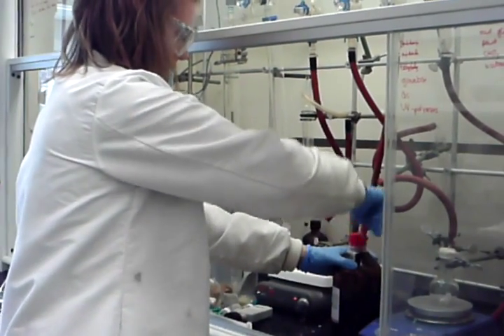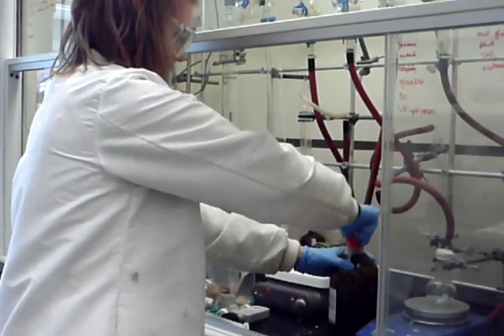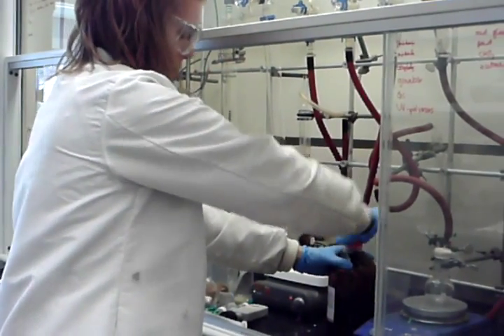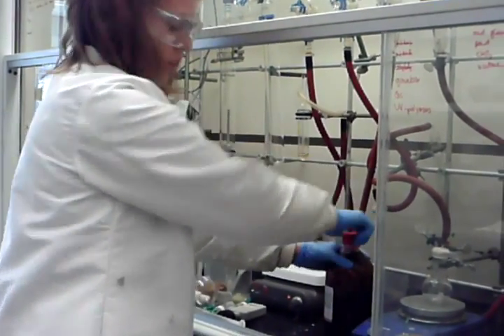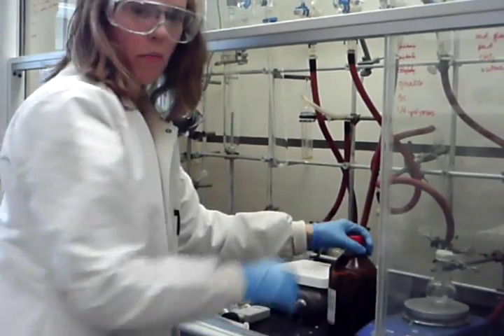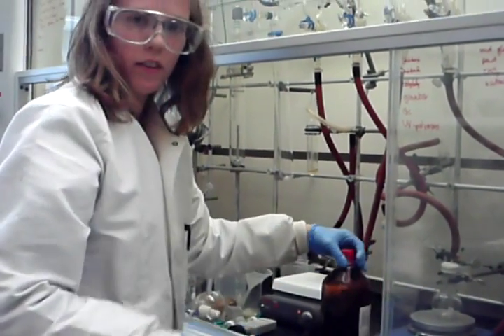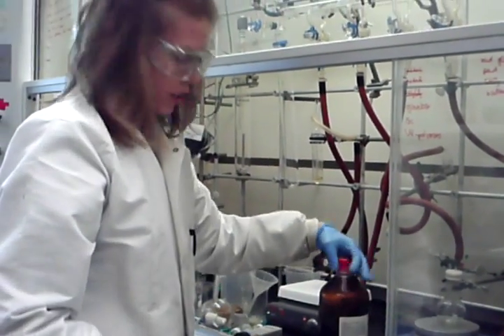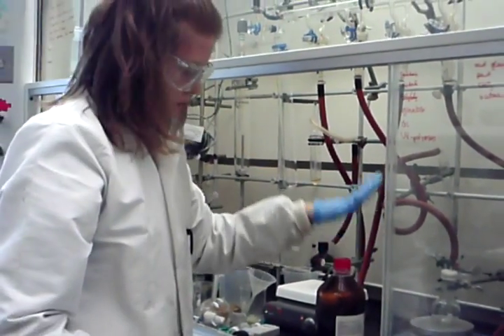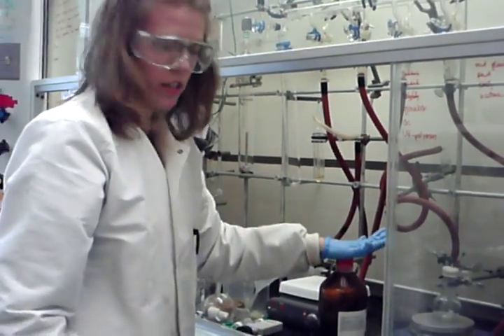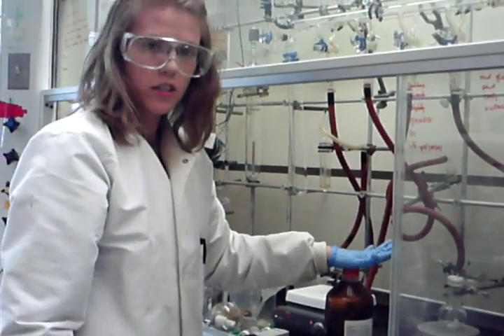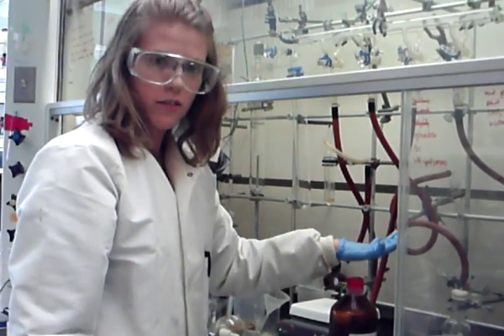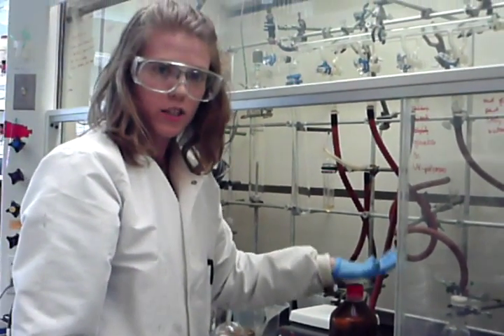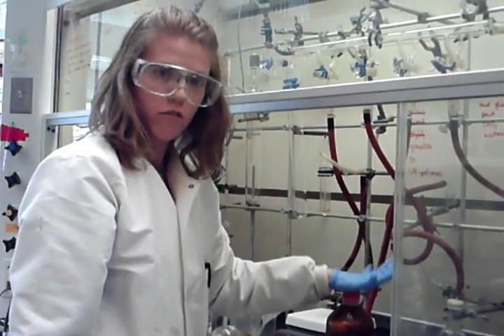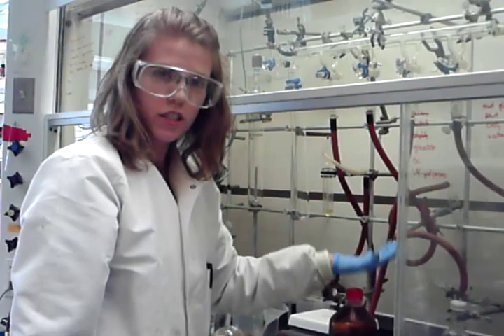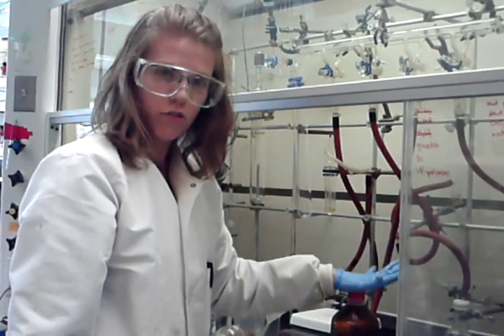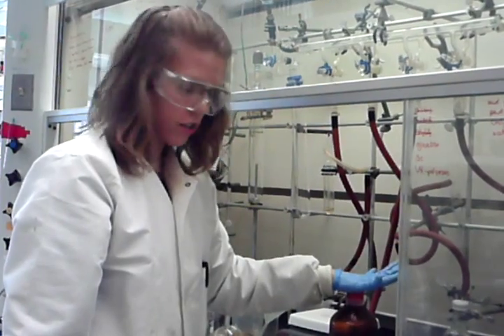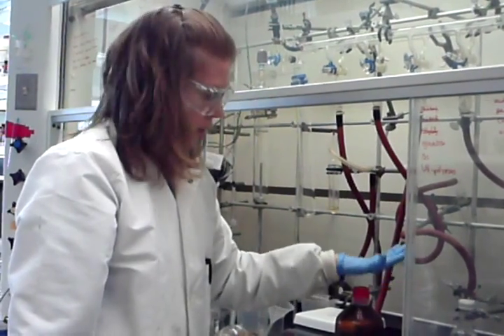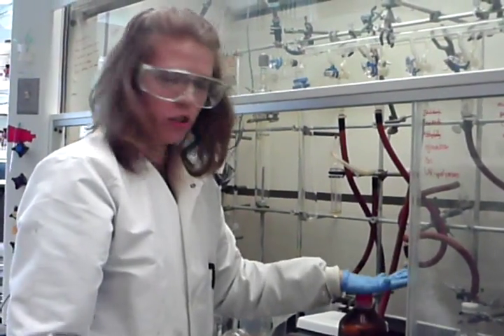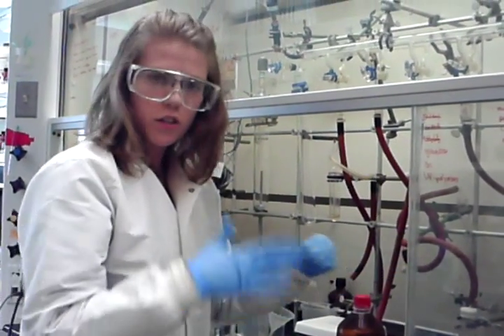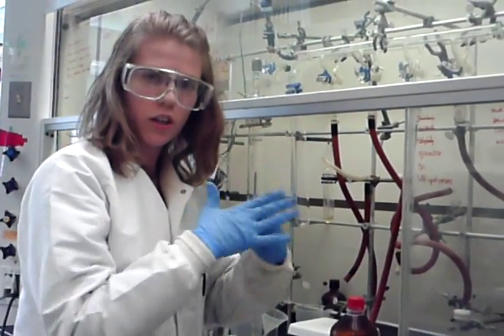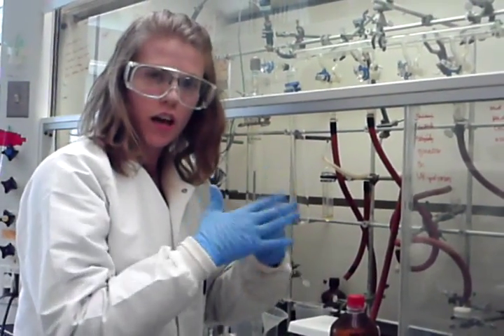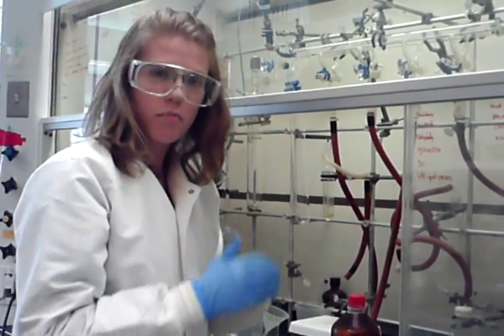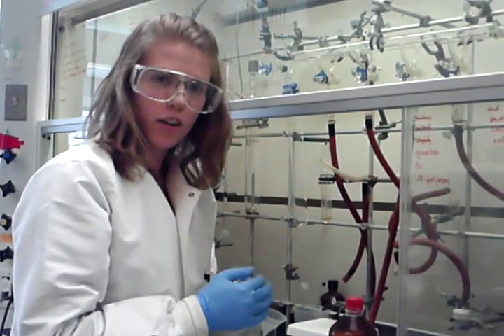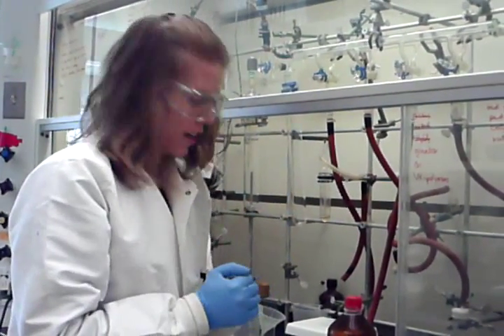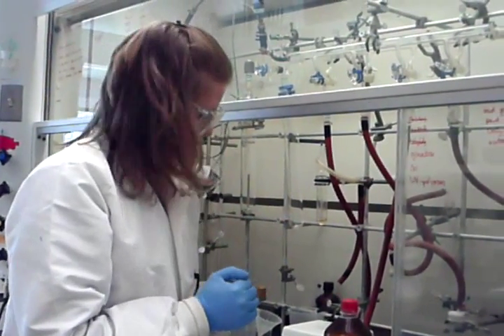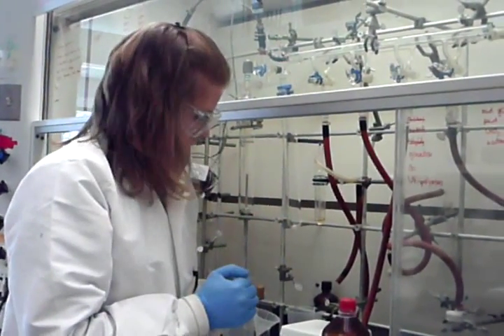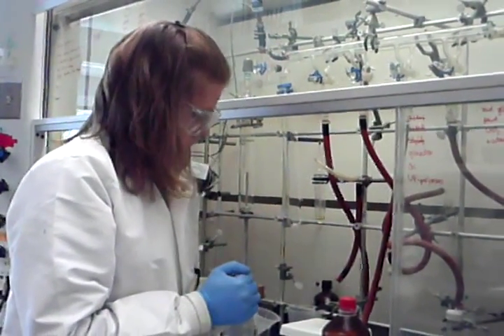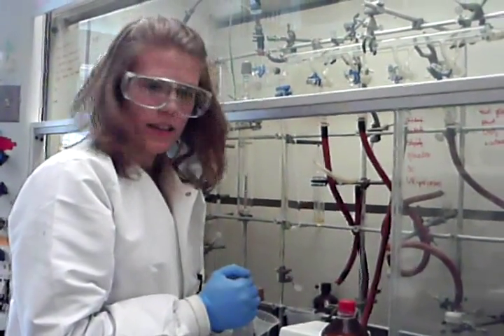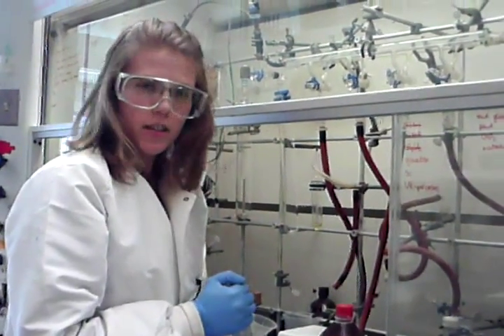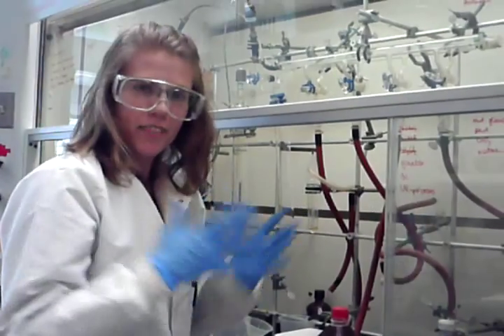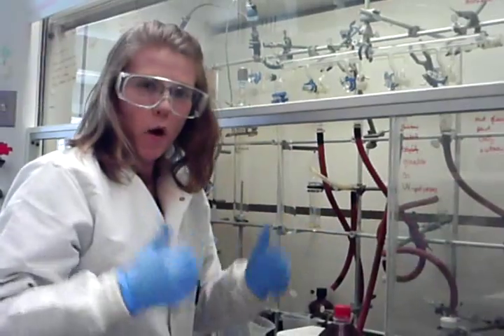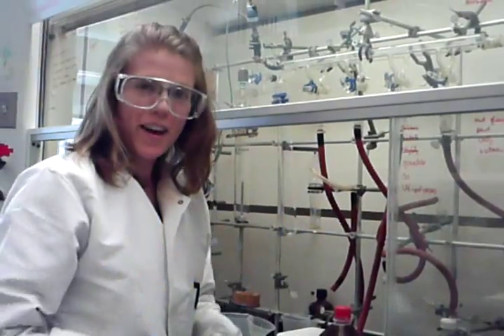Simply pack it and store it back in the fridge. You want to store these air-sensitive reagents in the fridge and not the freezer. Ensure that you still get a good metal black seal. Hope that helps.